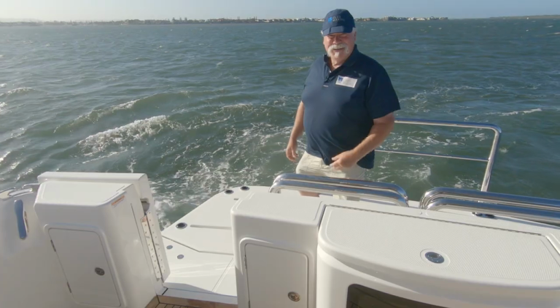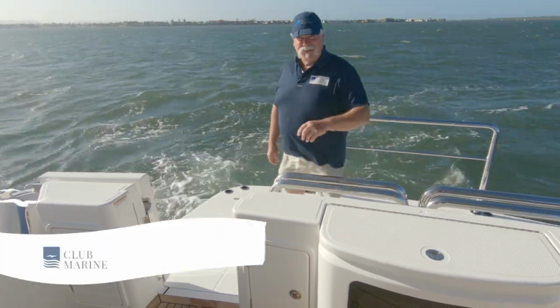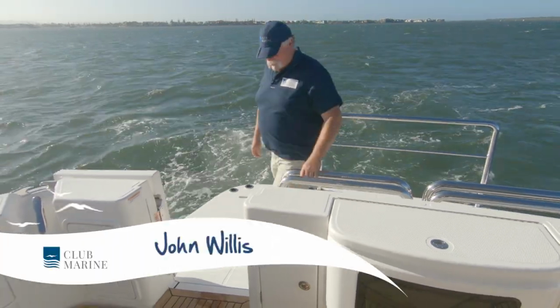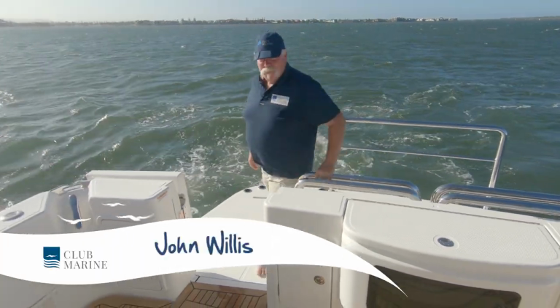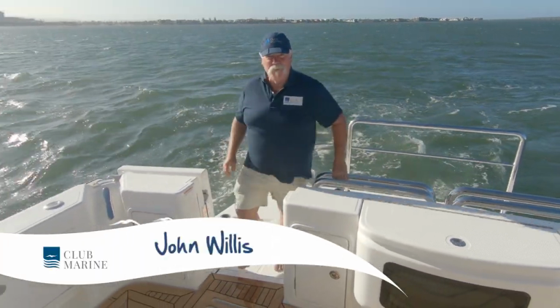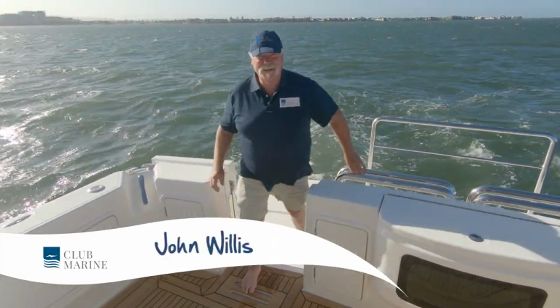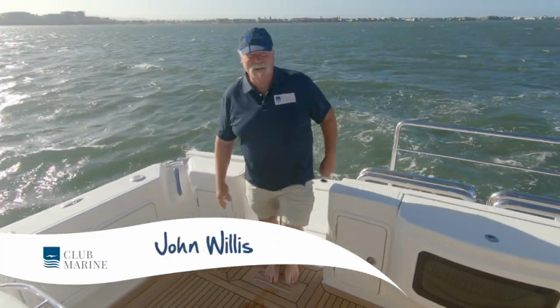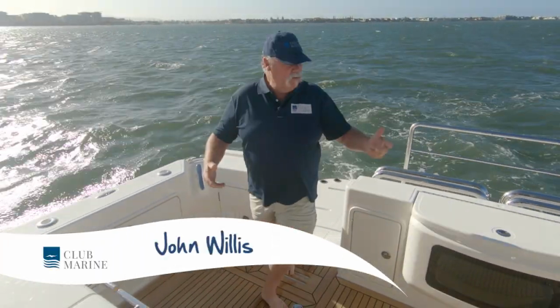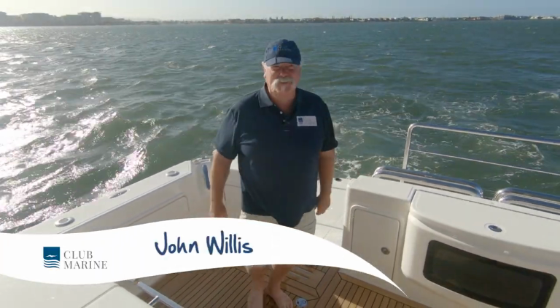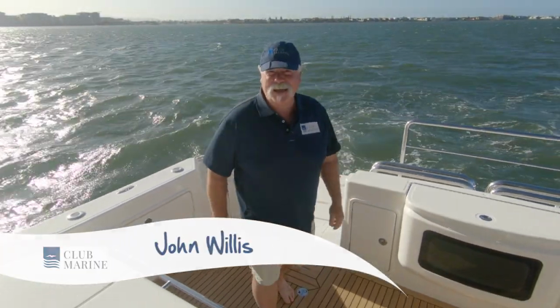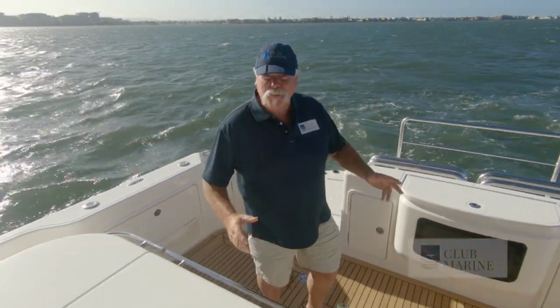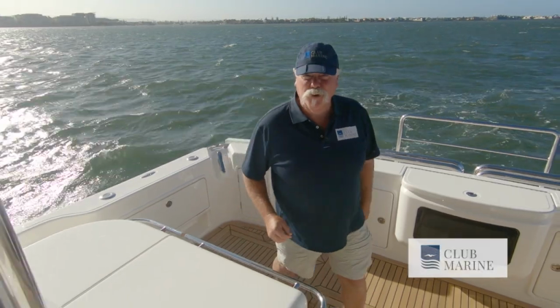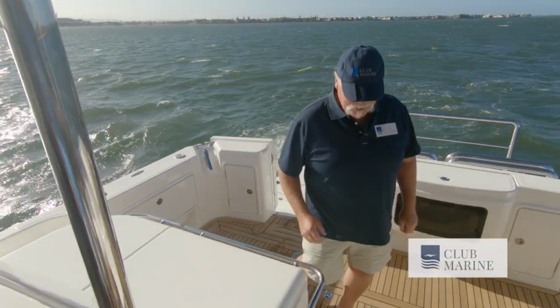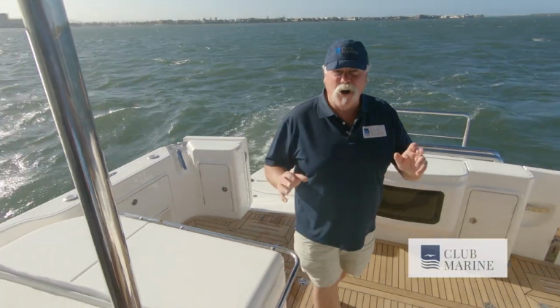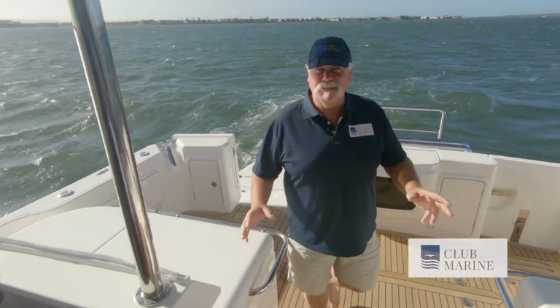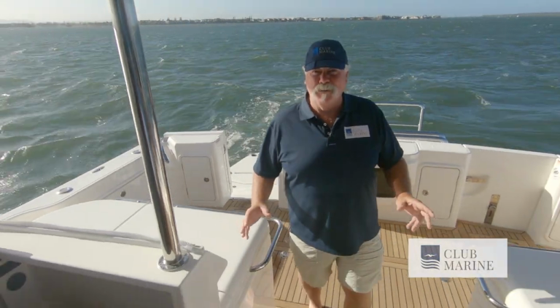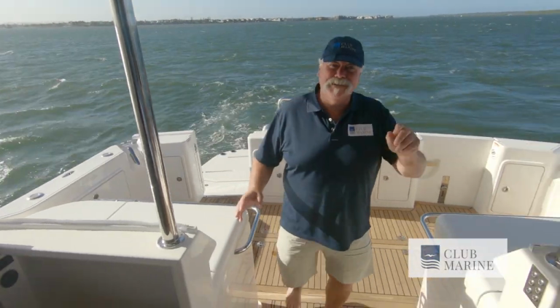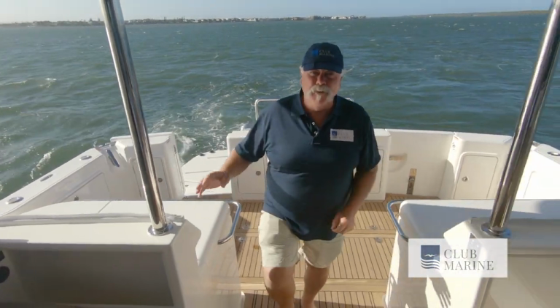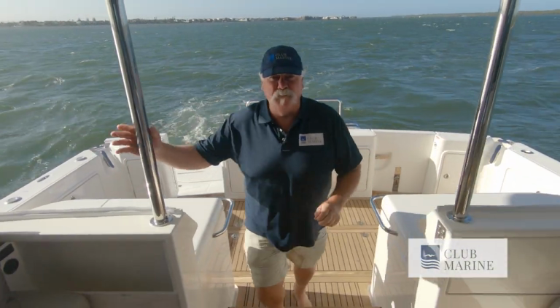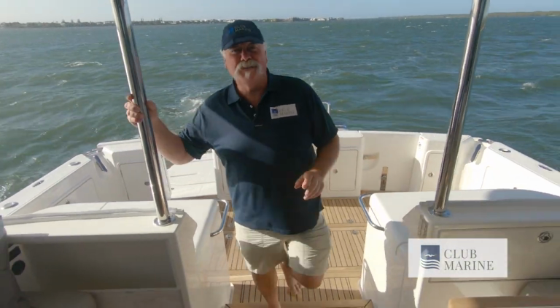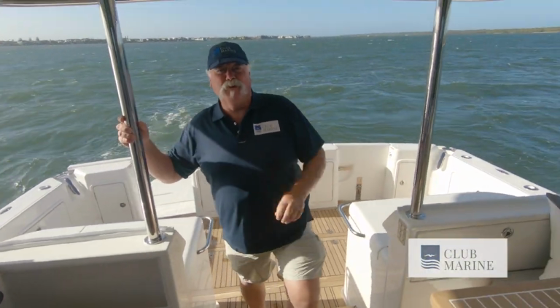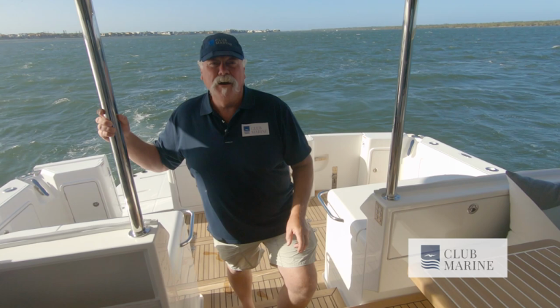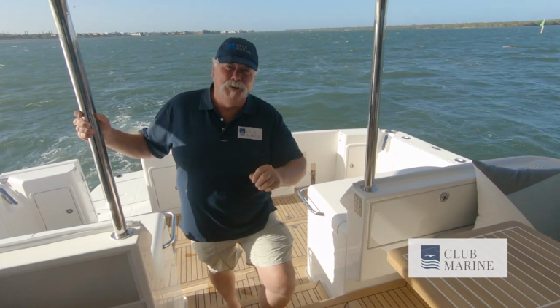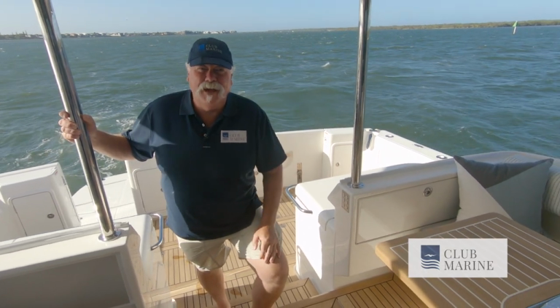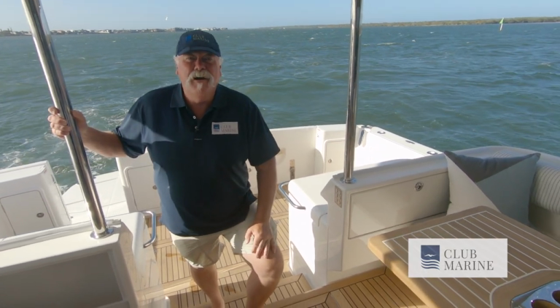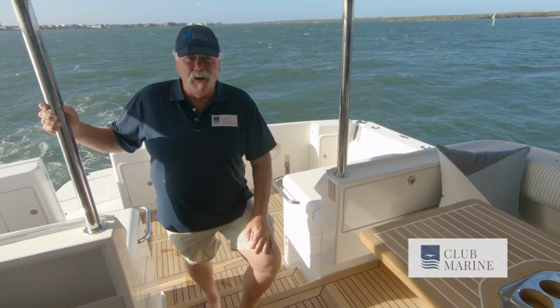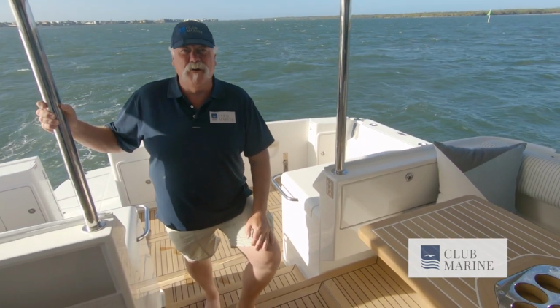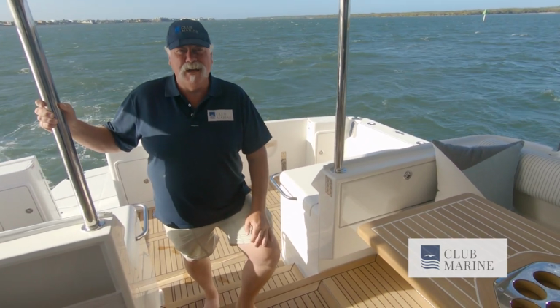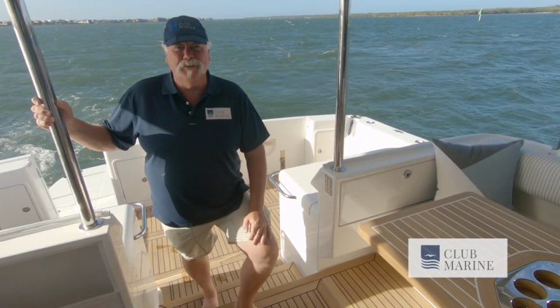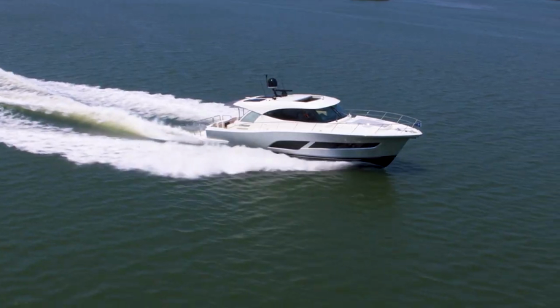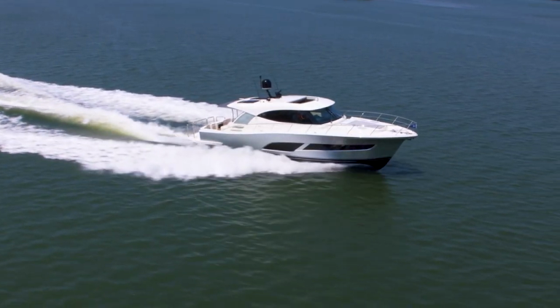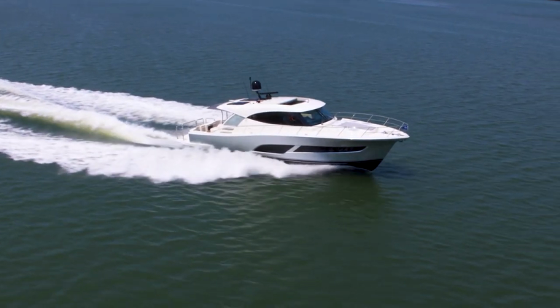G'day, it's John Willis here from Club Marine TV. A bit of a blustery day up on the Broadwater, but I'm excited because we've got the first ever look of the new Riviera 505 SUV, taking it to the world.